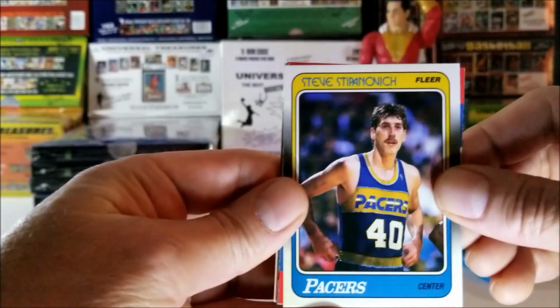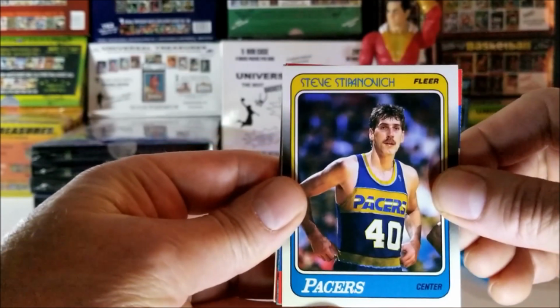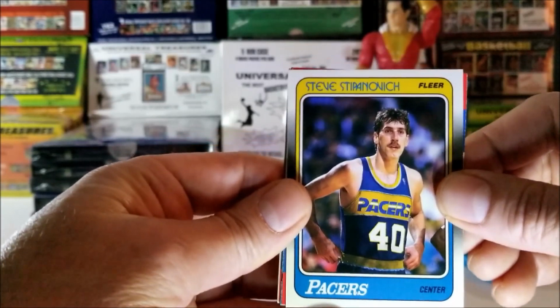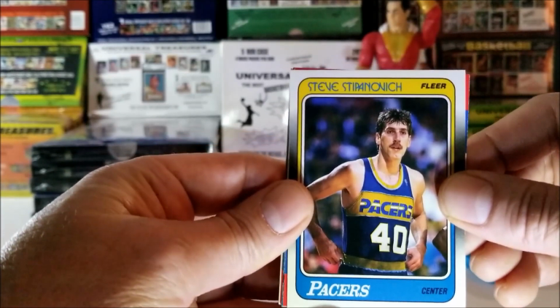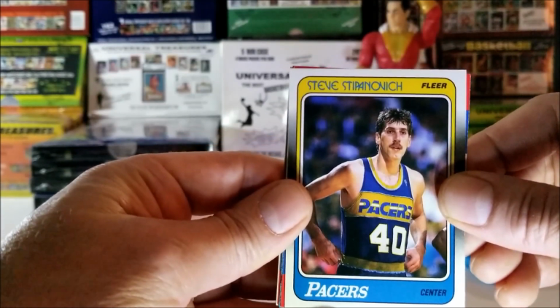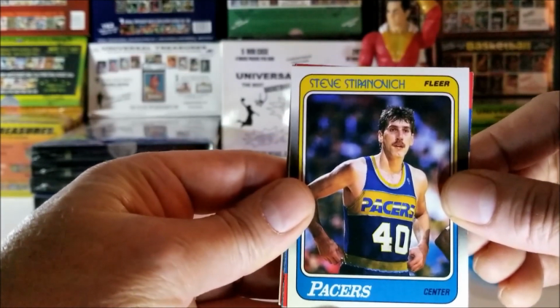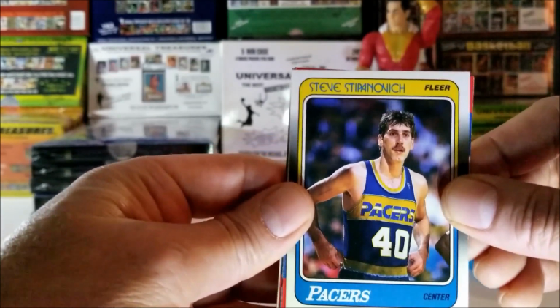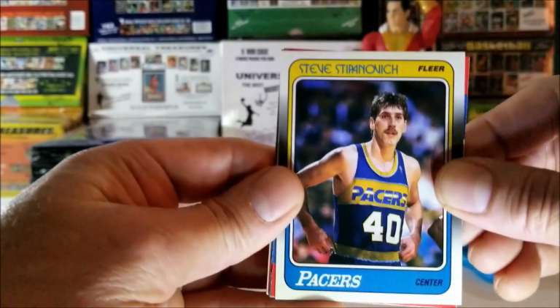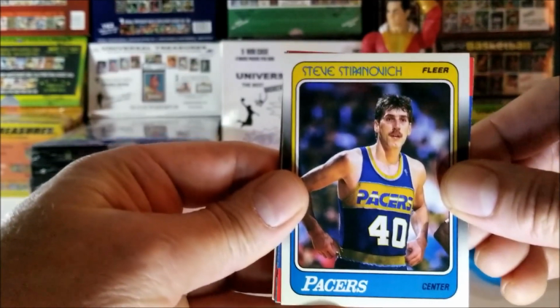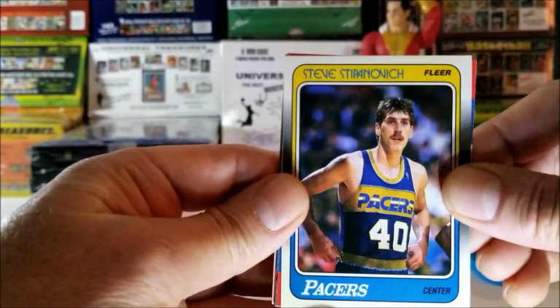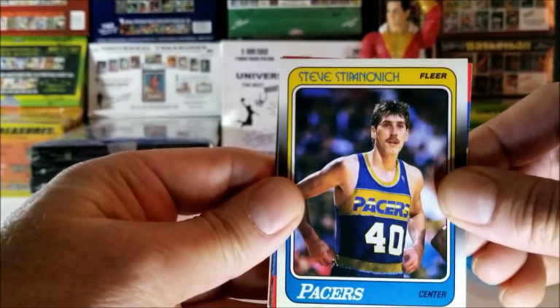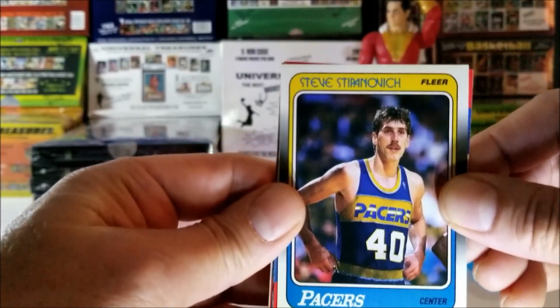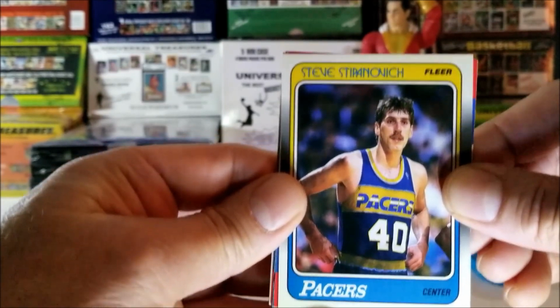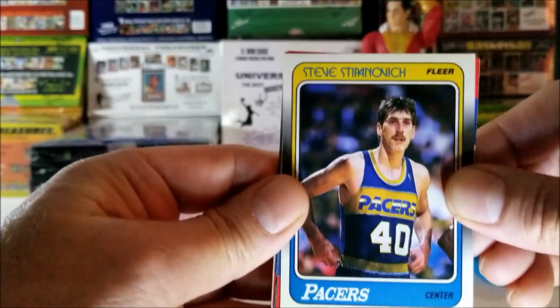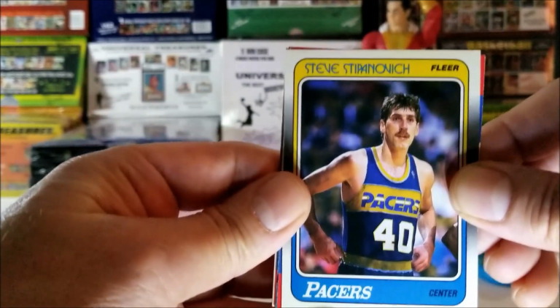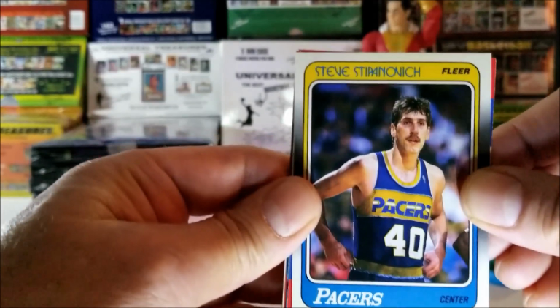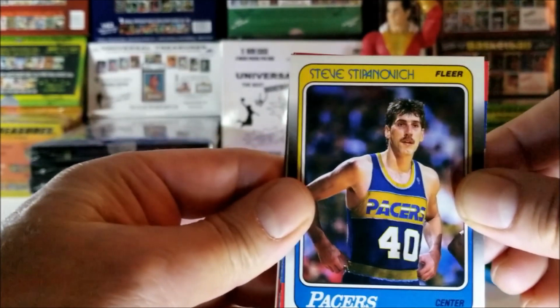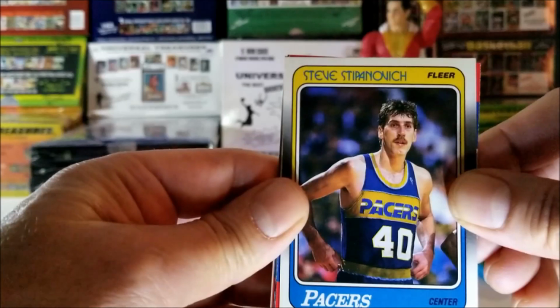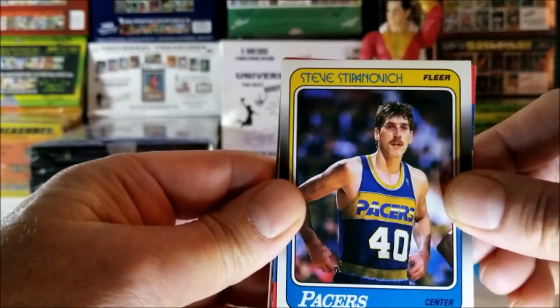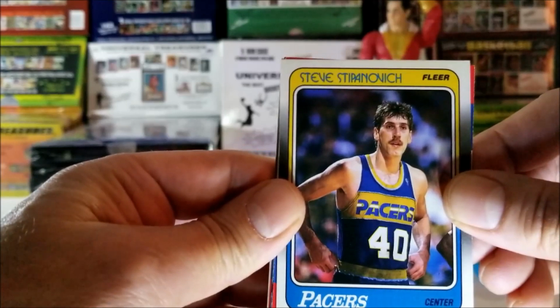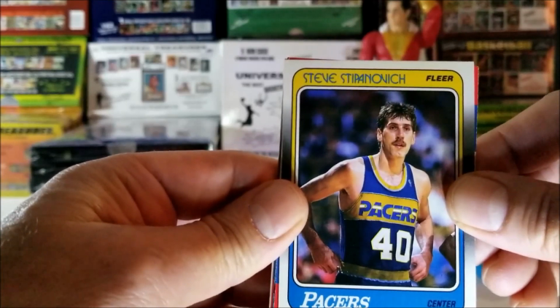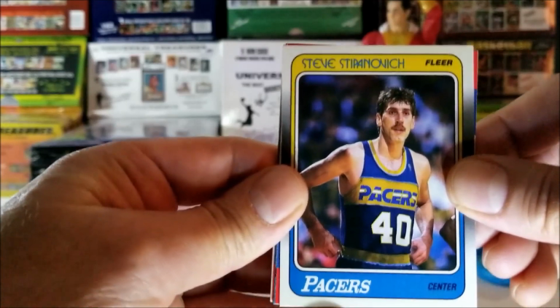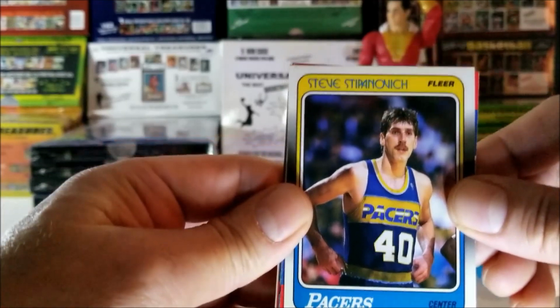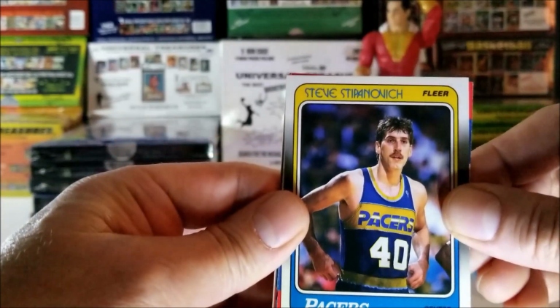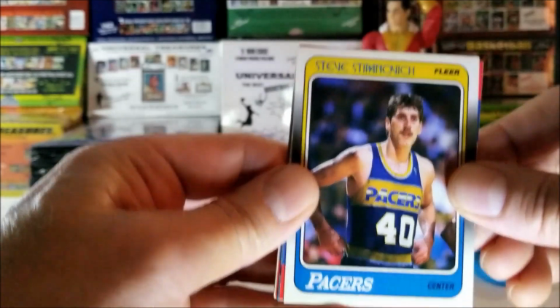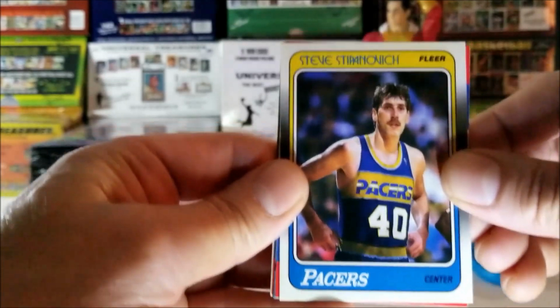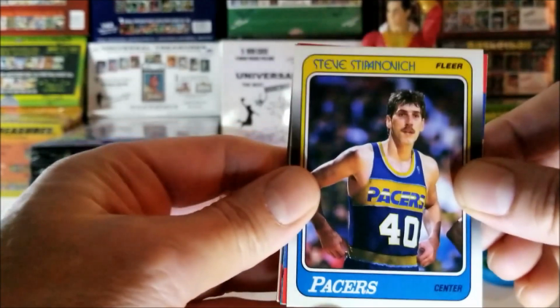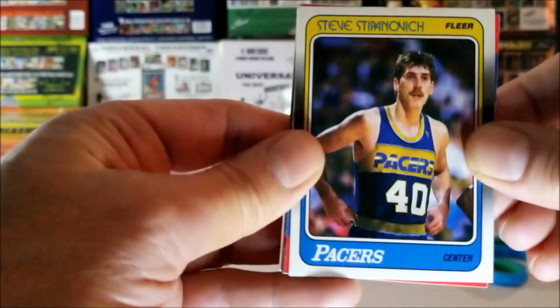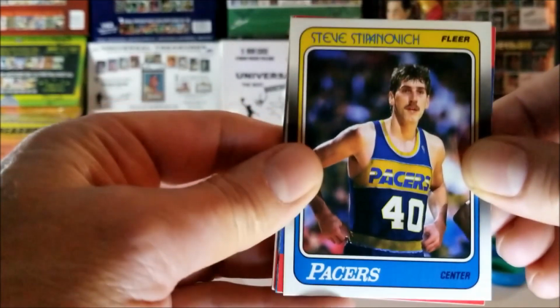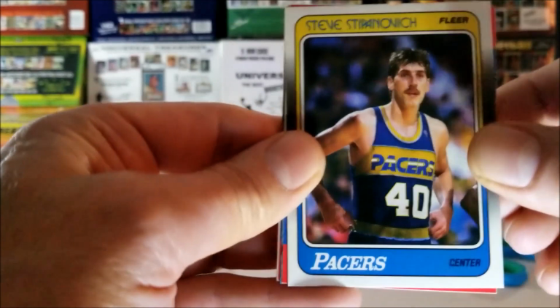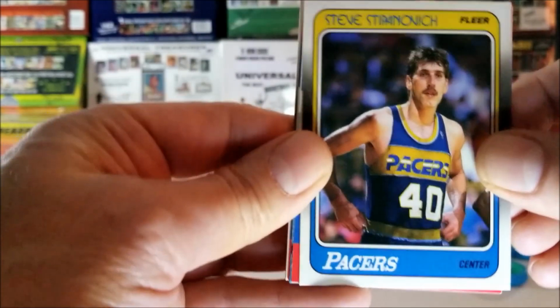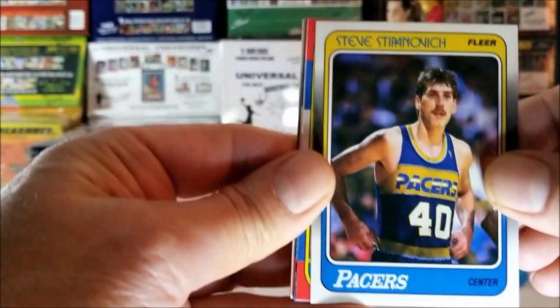Steve... I'm trying to pronounce that. Steve... Stepanovich. That's it. 1988.